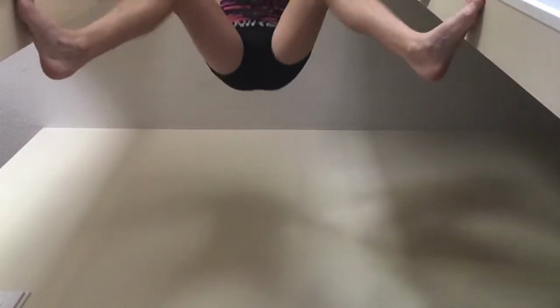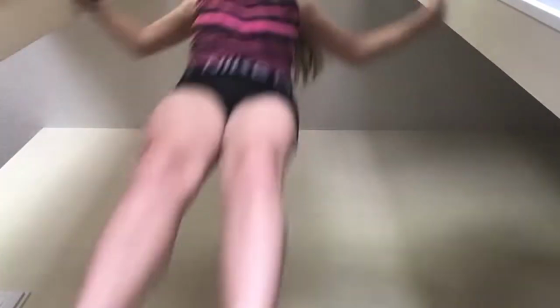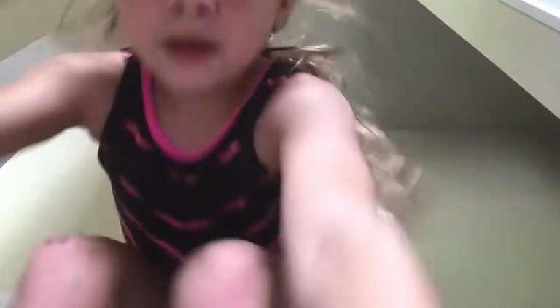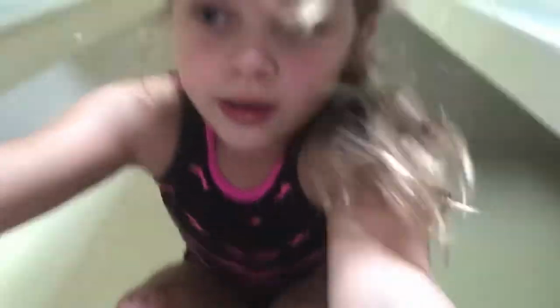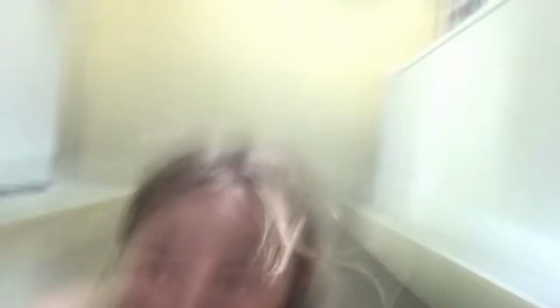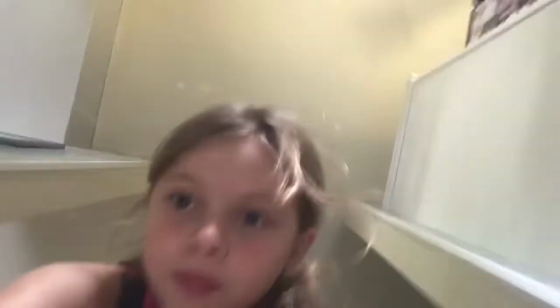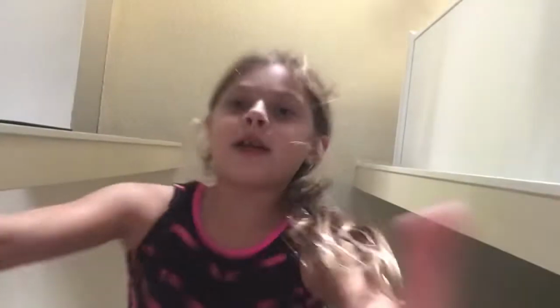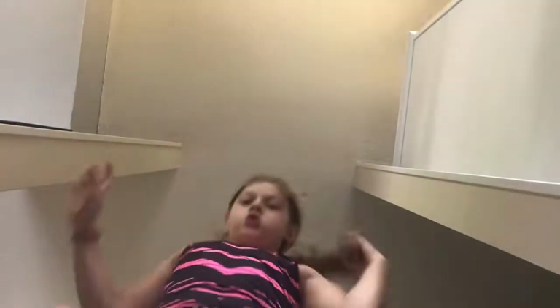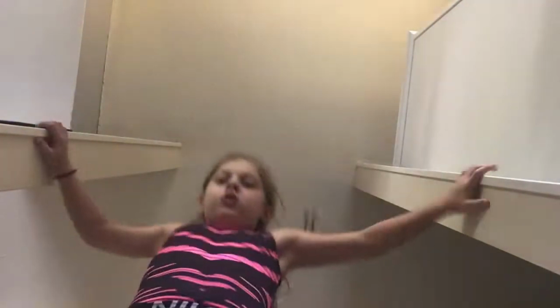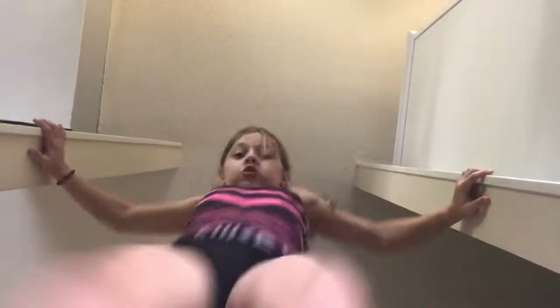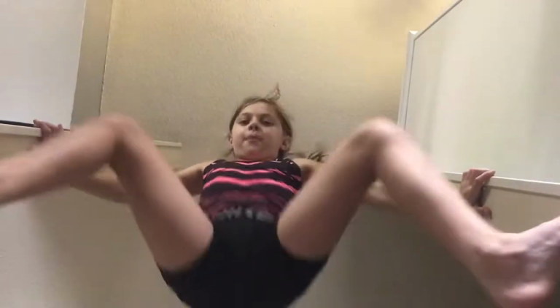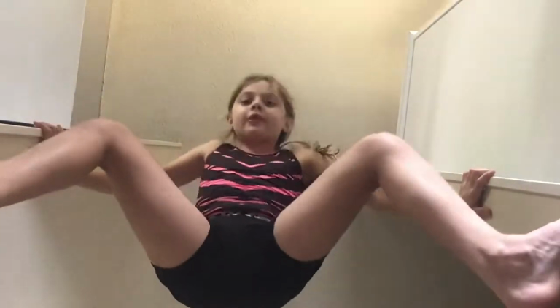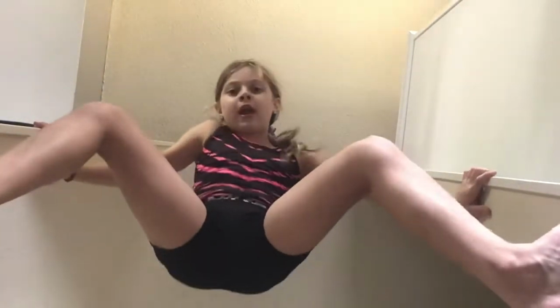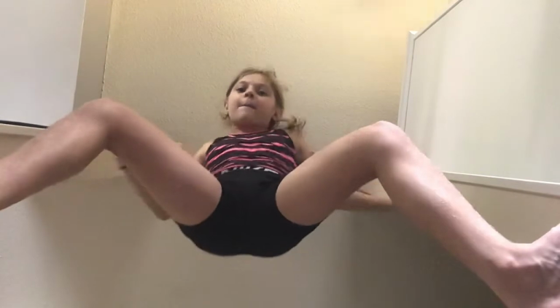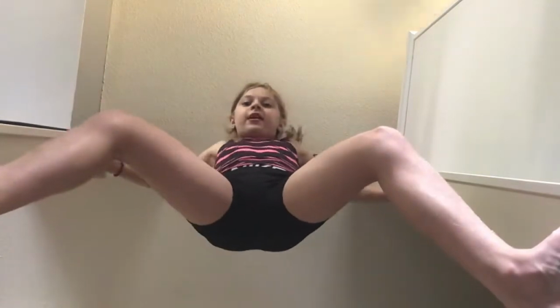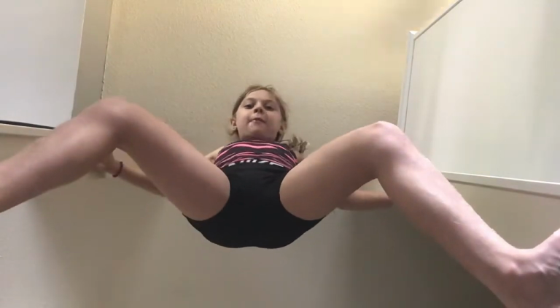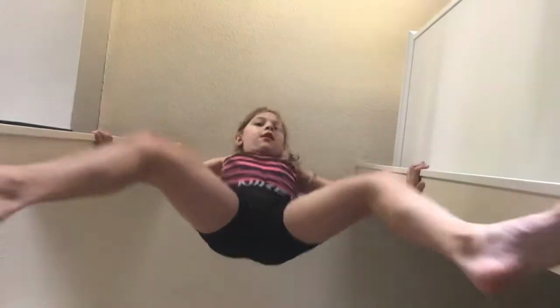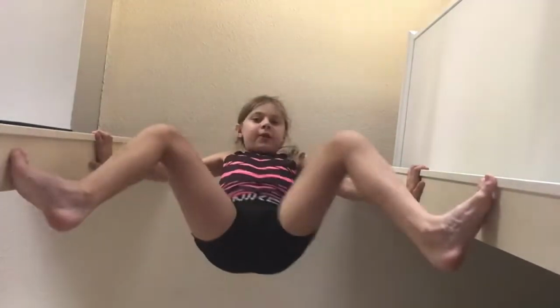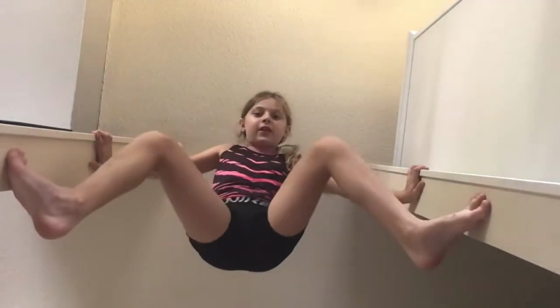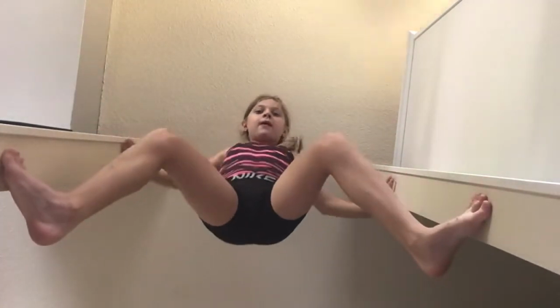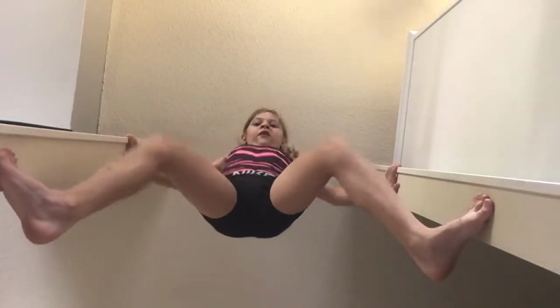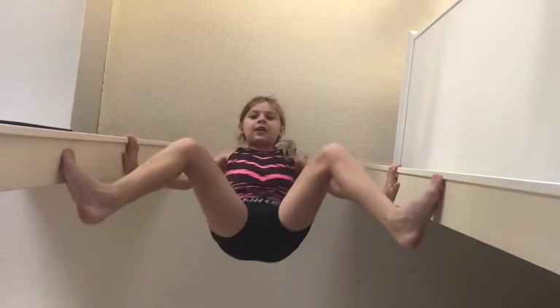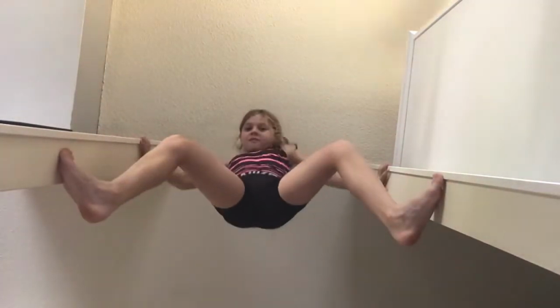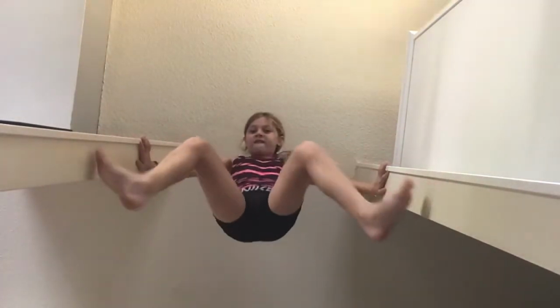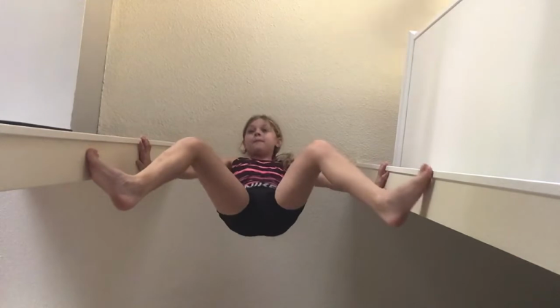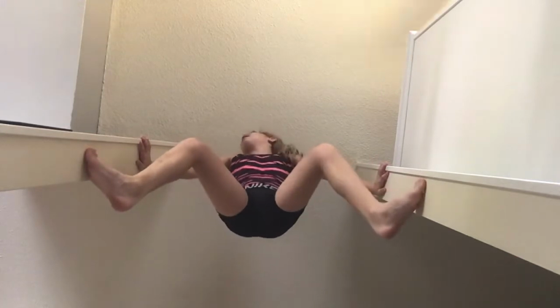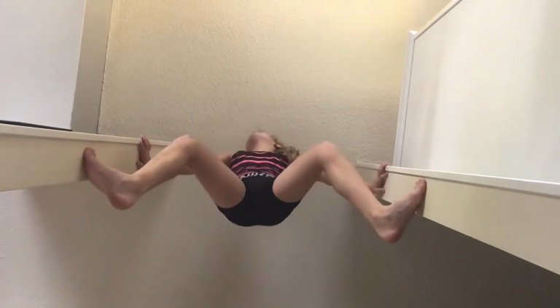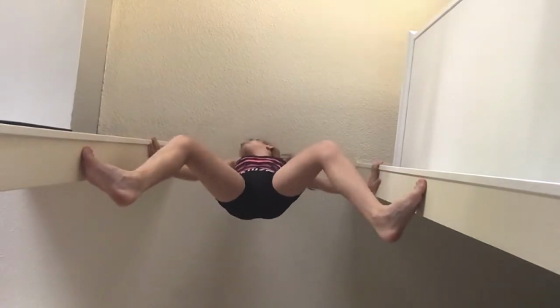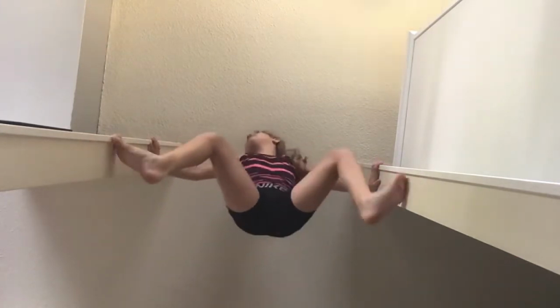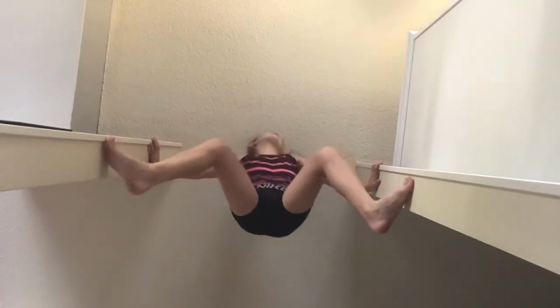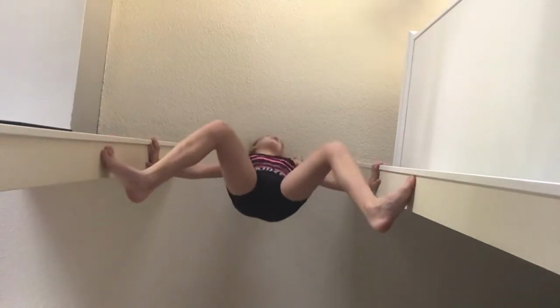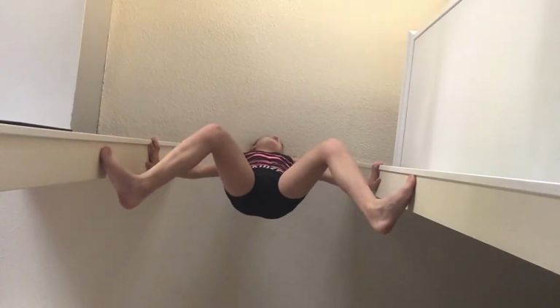But you need to kind of jump as high as you can up. Then you can slowly — you want to jump up. Once you've done that, you're going to move your hands up and you're going to move your feet up. Move your hands up, move your feet up.